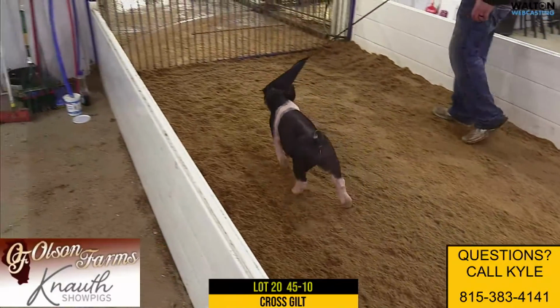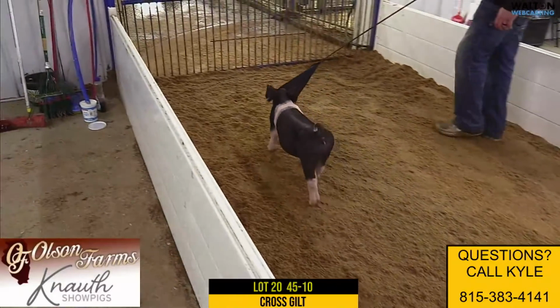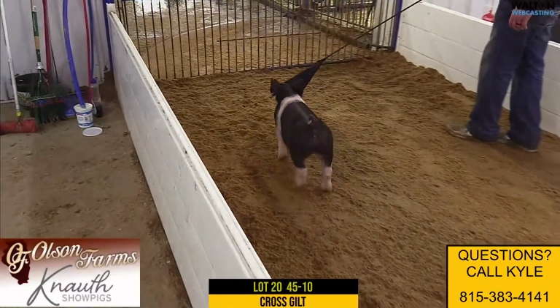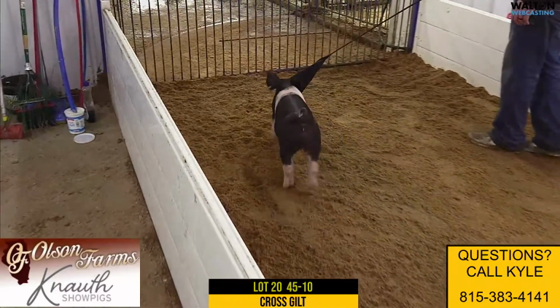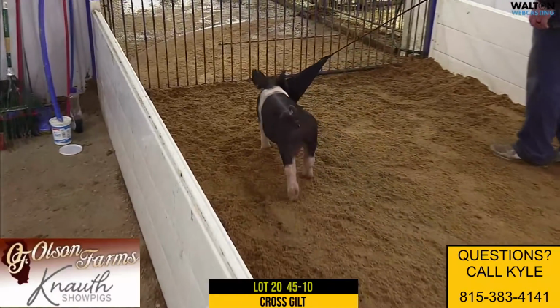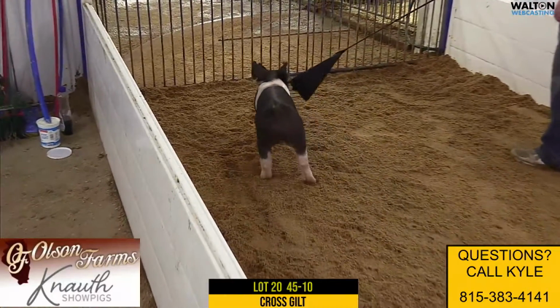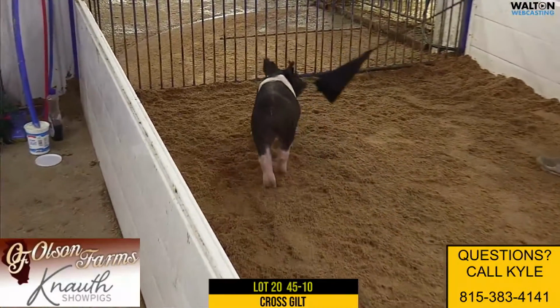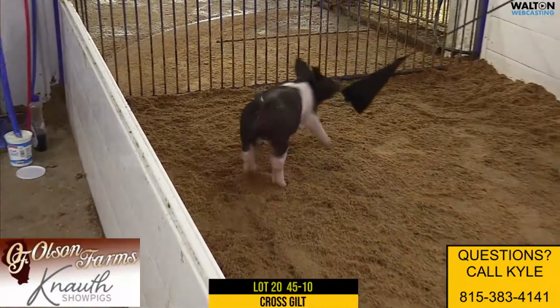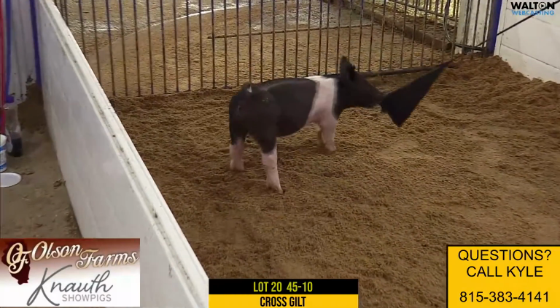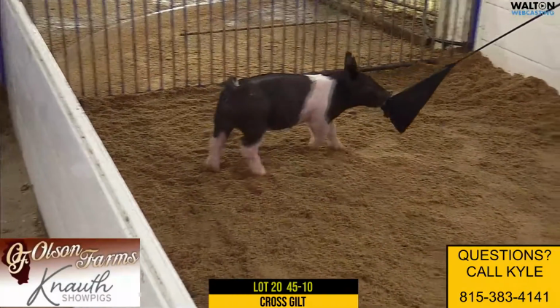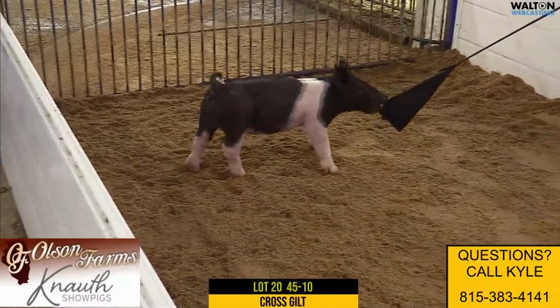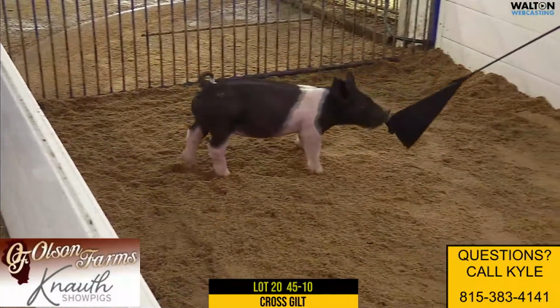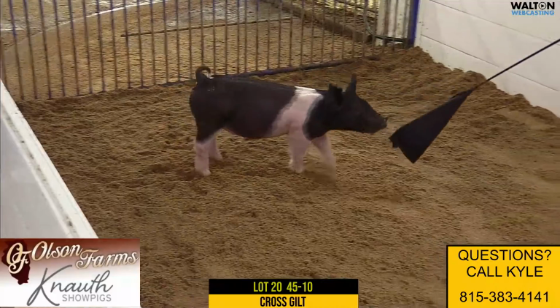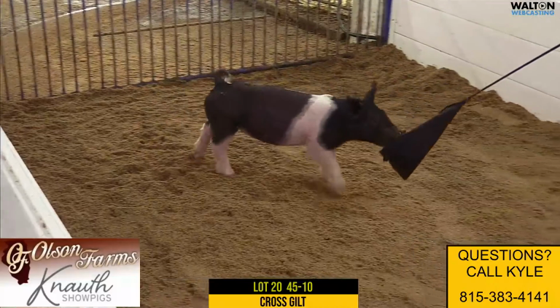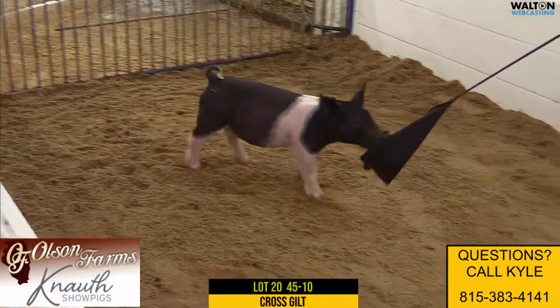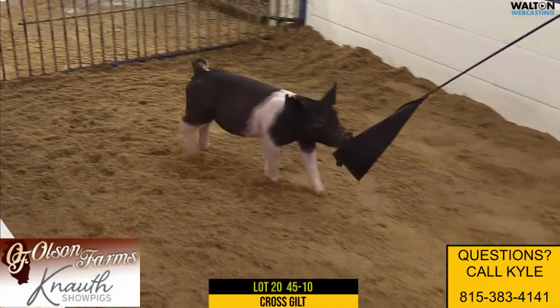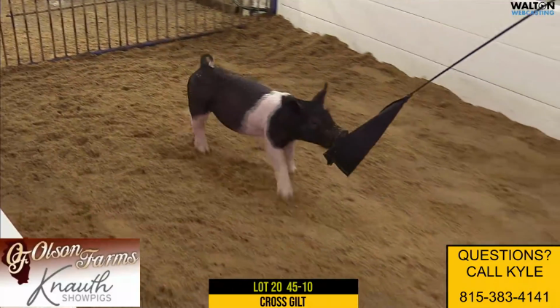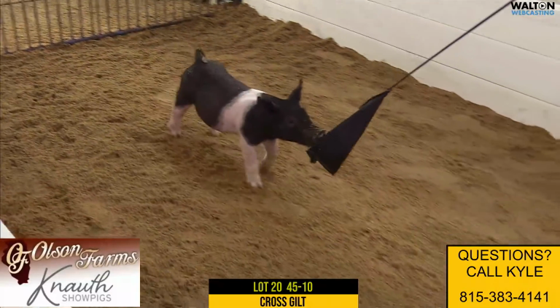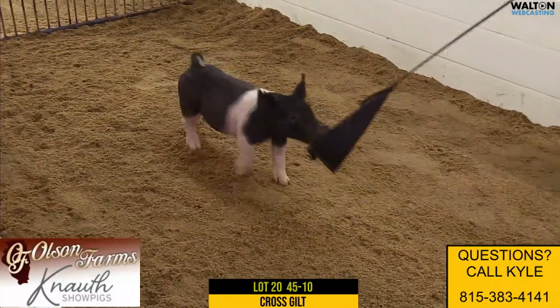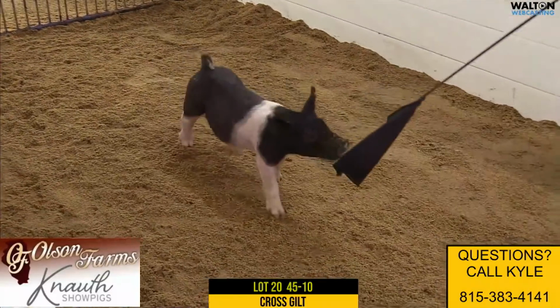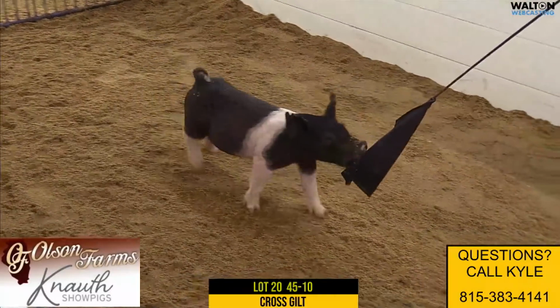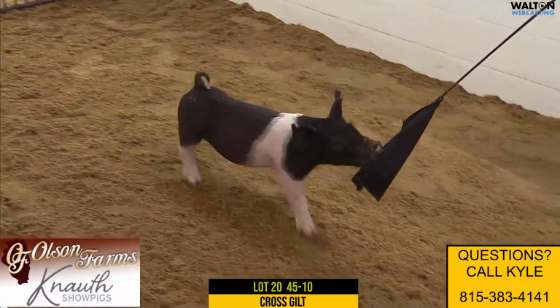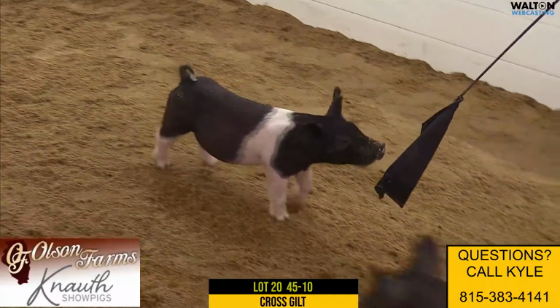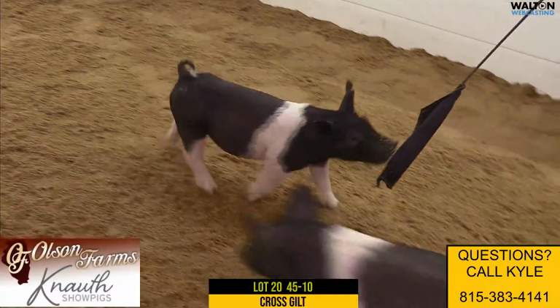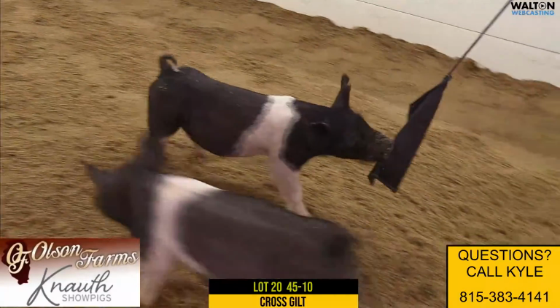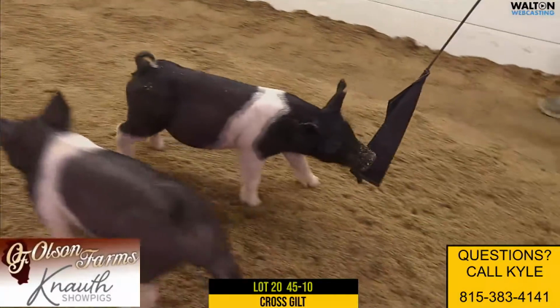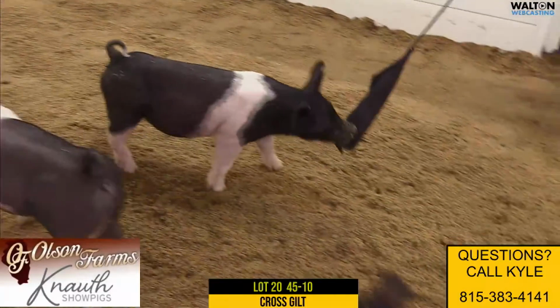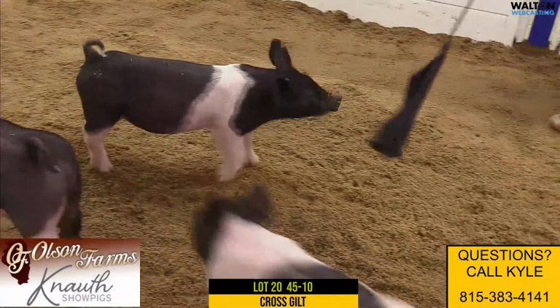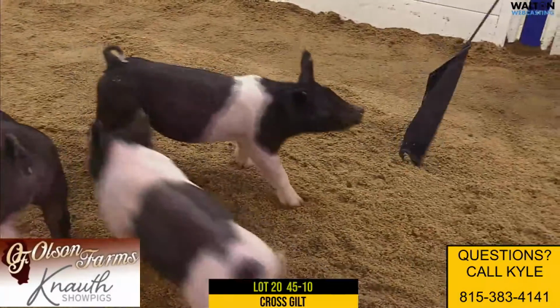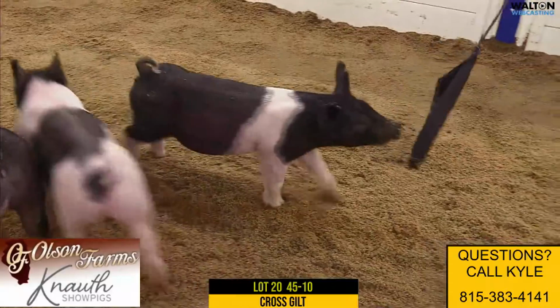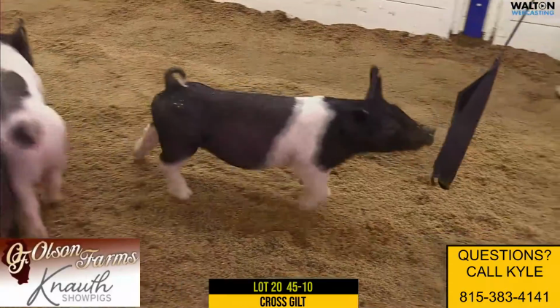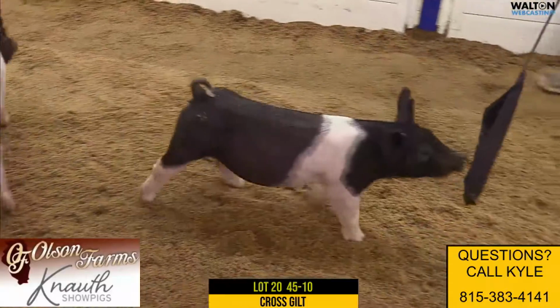That rule 21 sow has done a really good job, this only being her second litter, I'm pretty sure. In her last litter, she had the fifth overall mark of Sioux Falls, like I talked before.